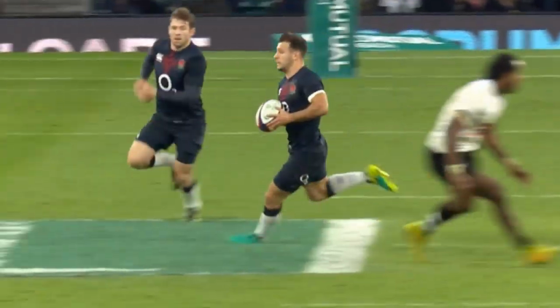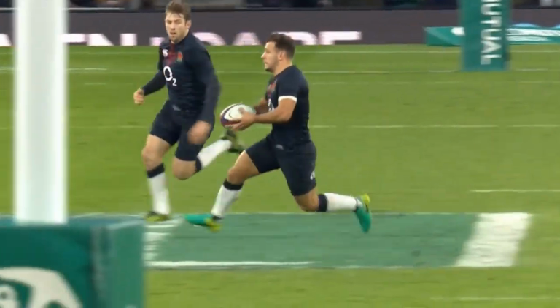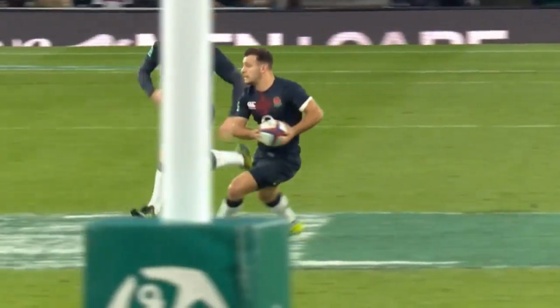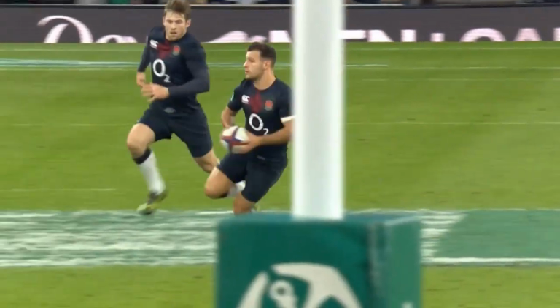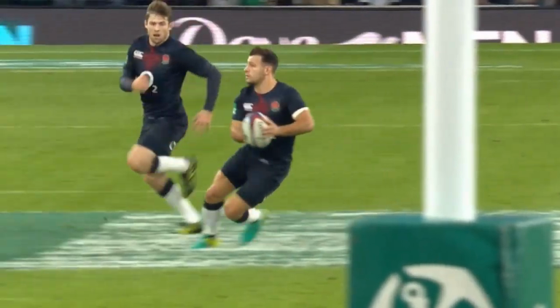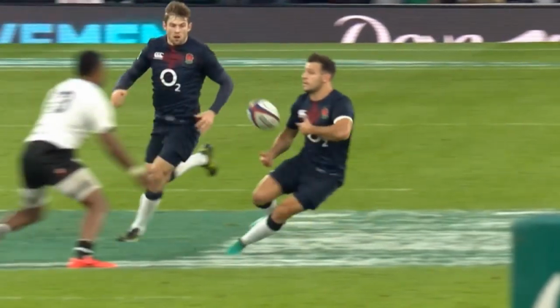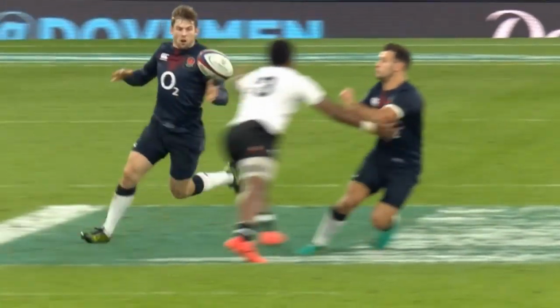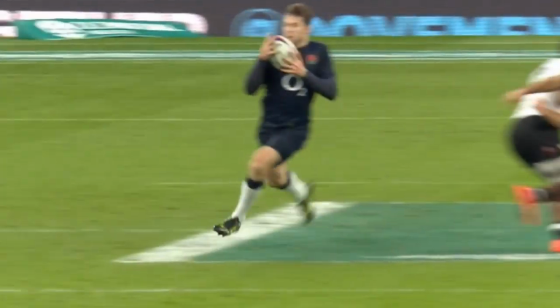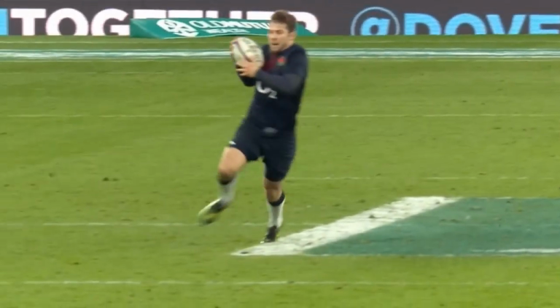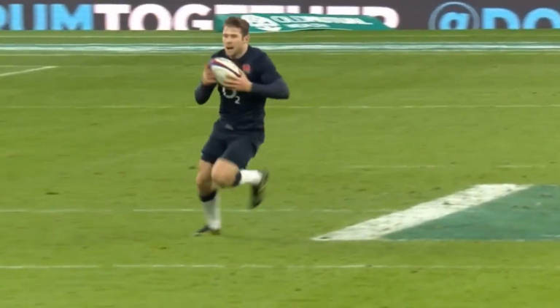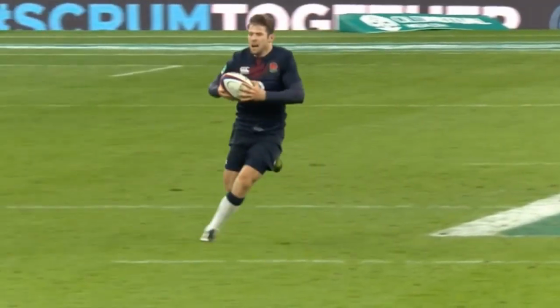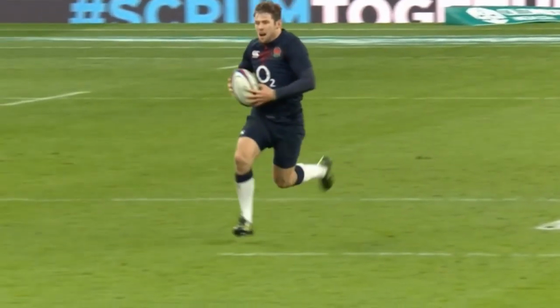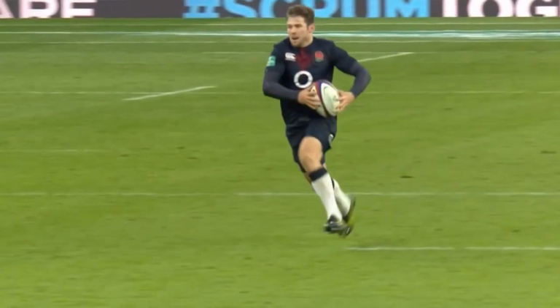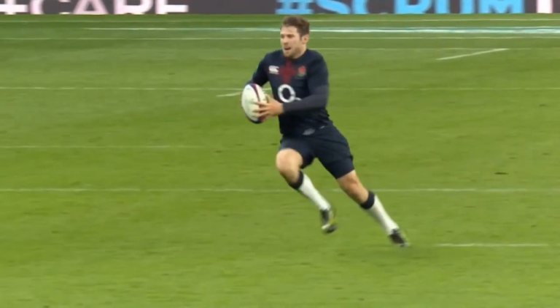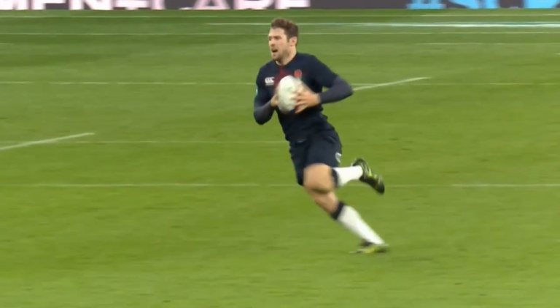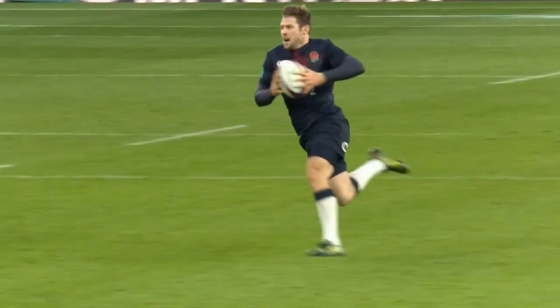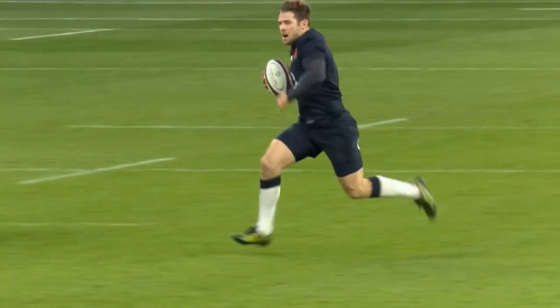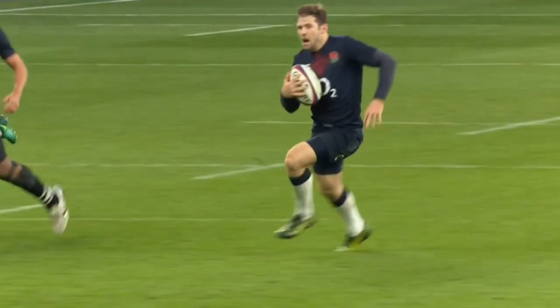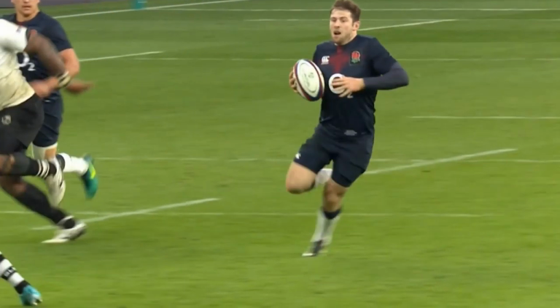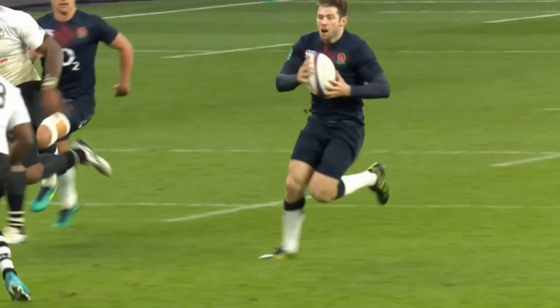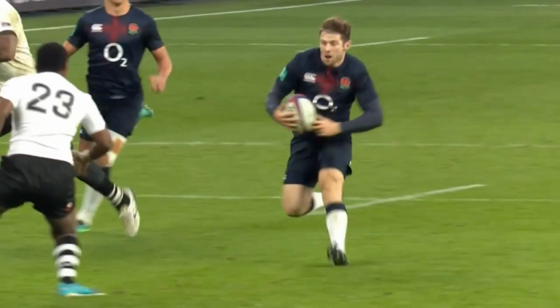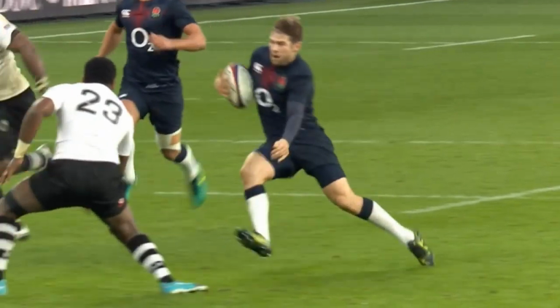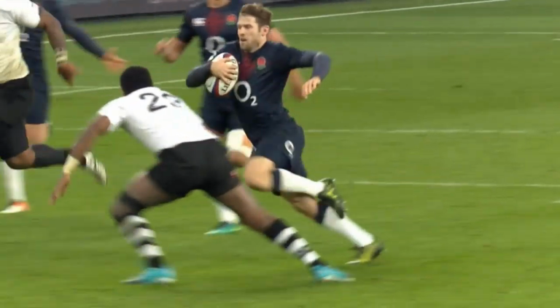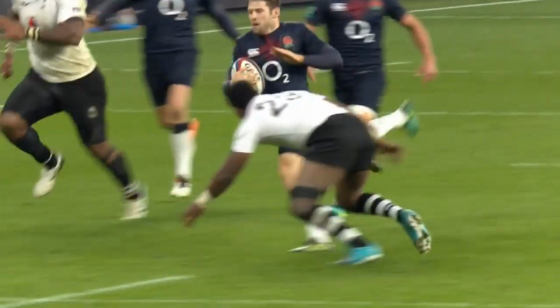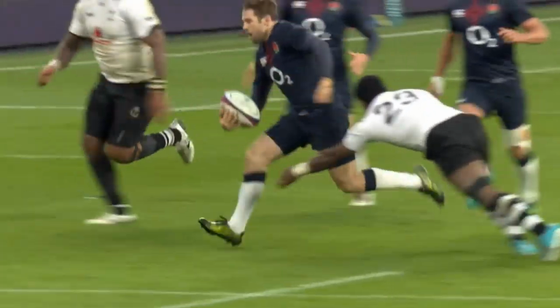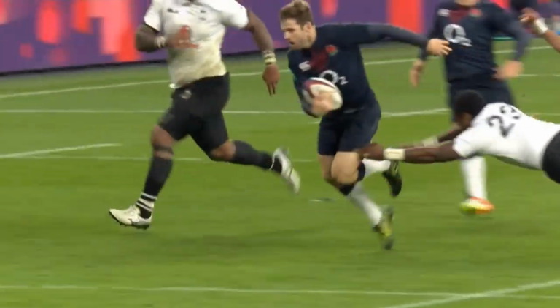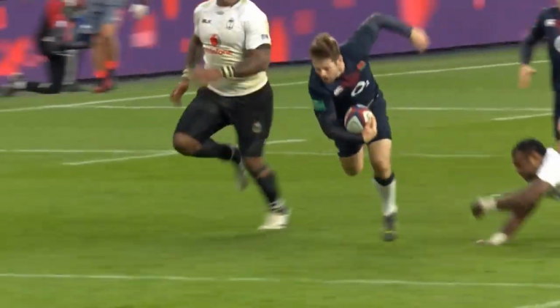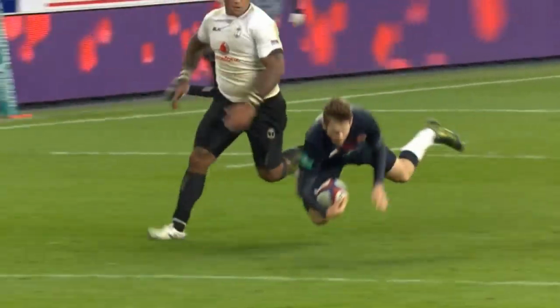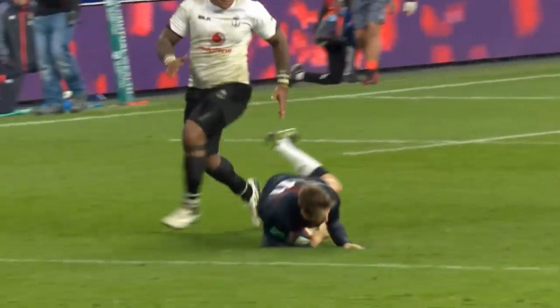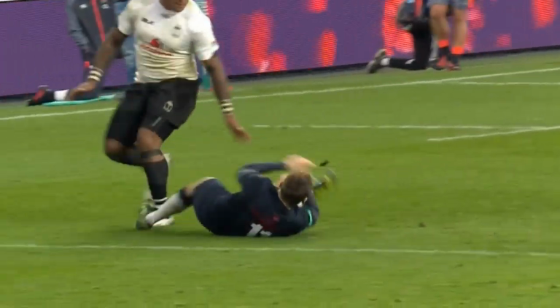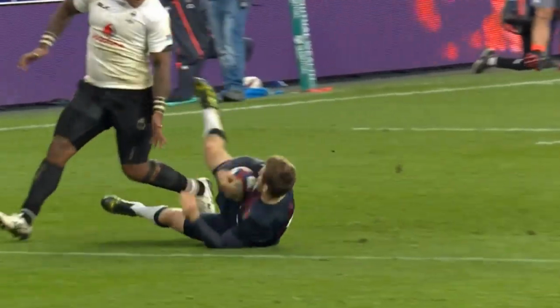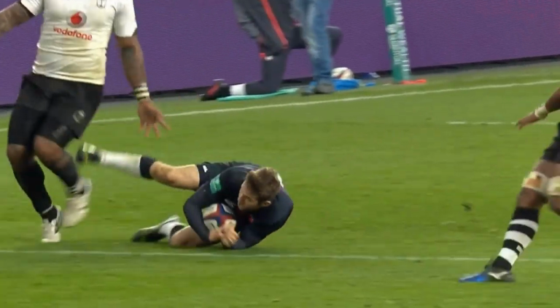The move effectively creates a 4-on-2 in the outside channel, and Murimurivalu and Nandolo do brilliantly to stop England scoring. Fantastic movement for my Play of the Week.